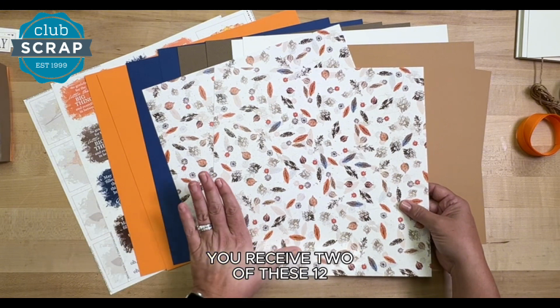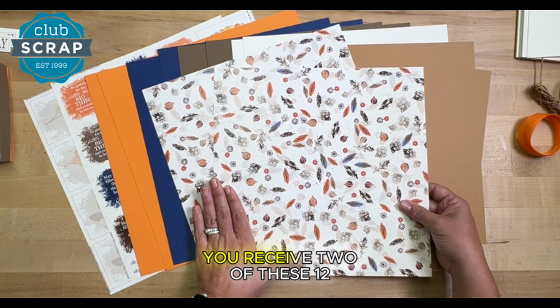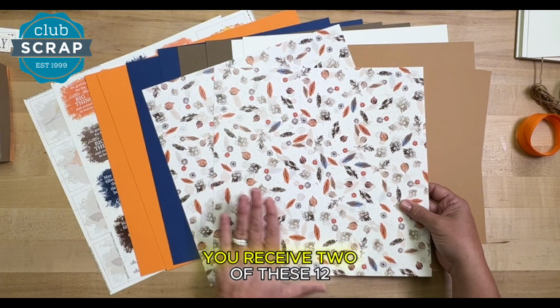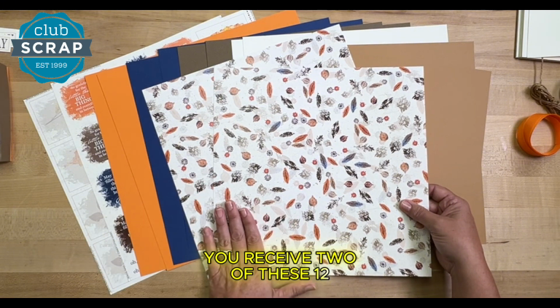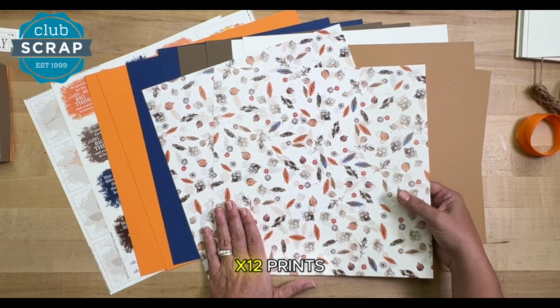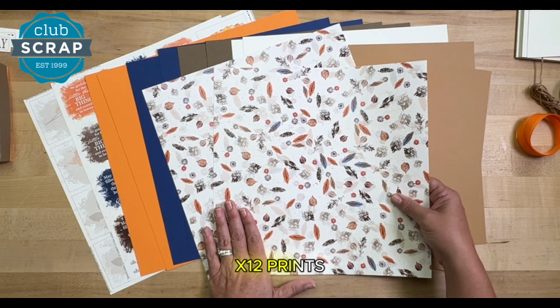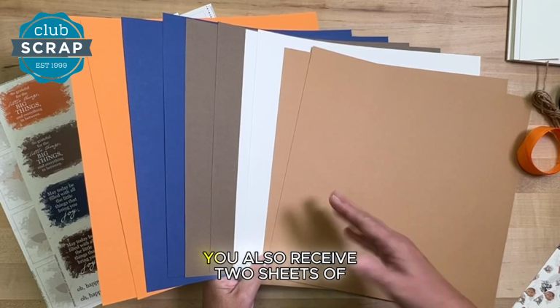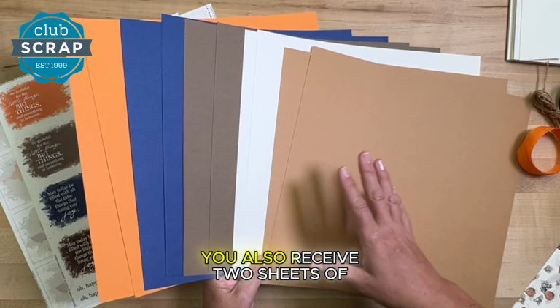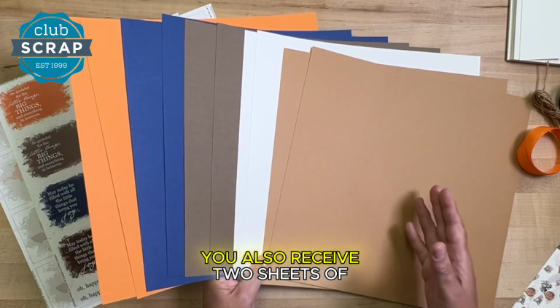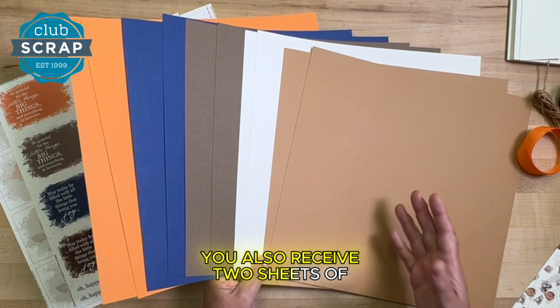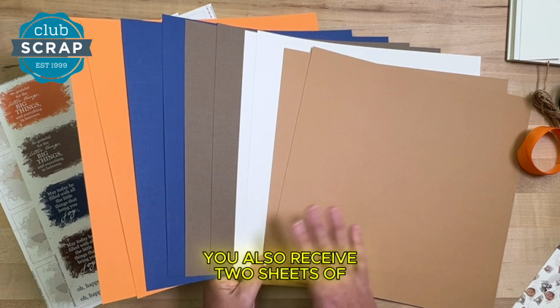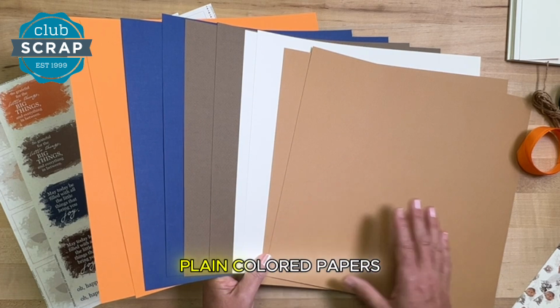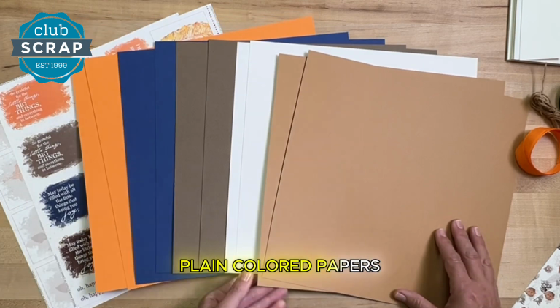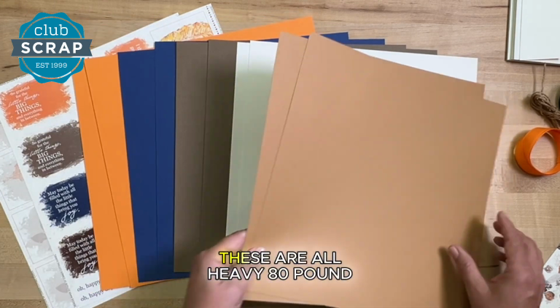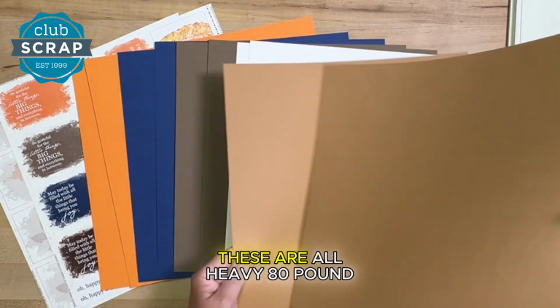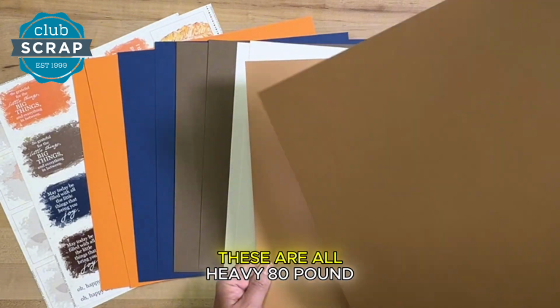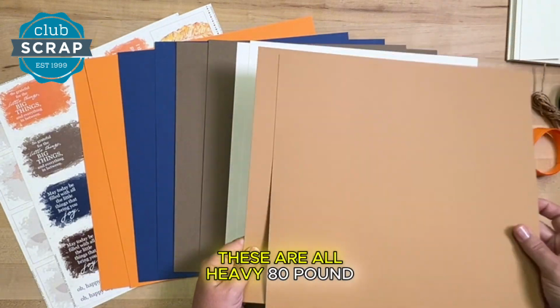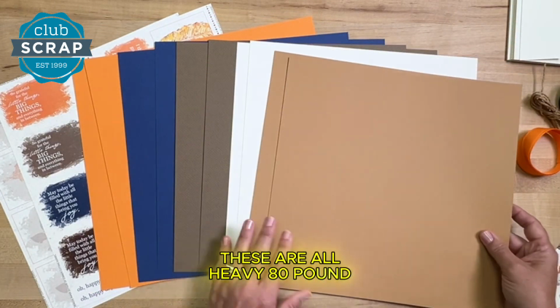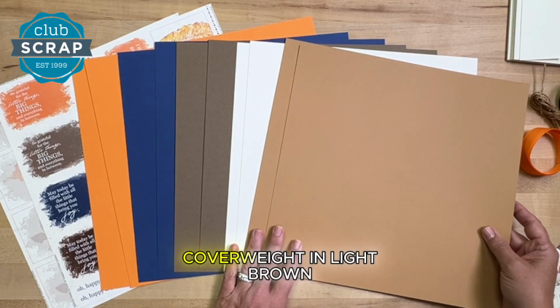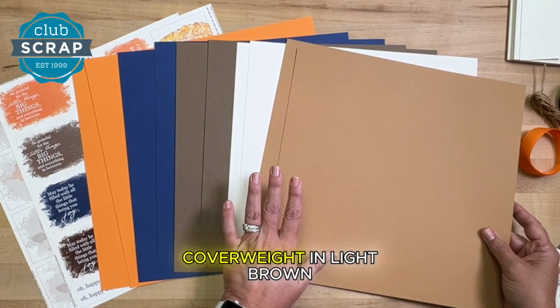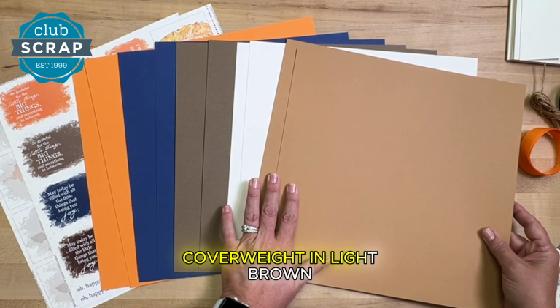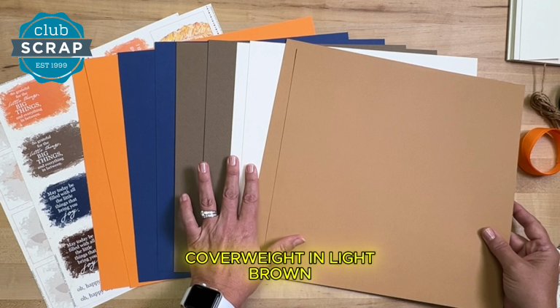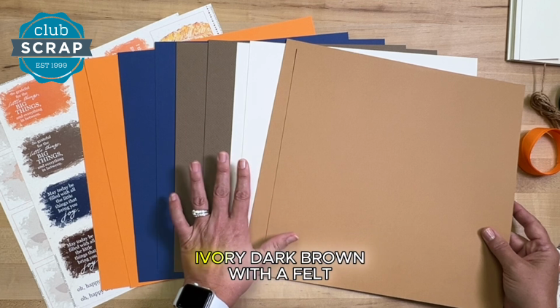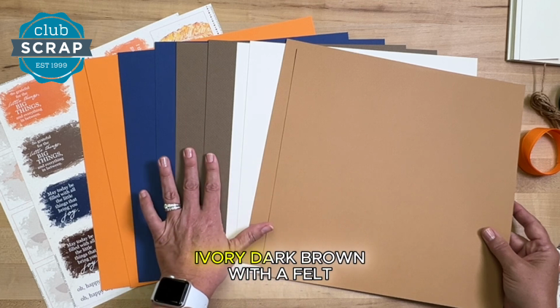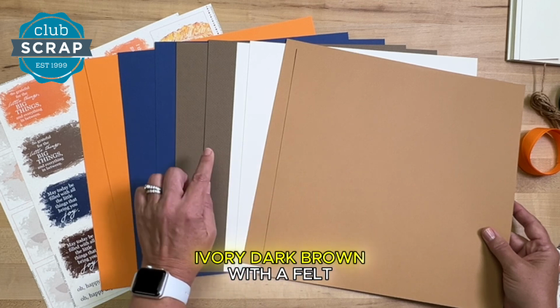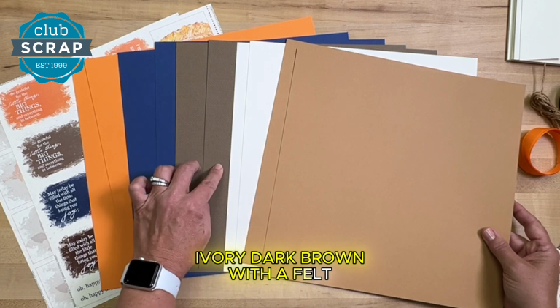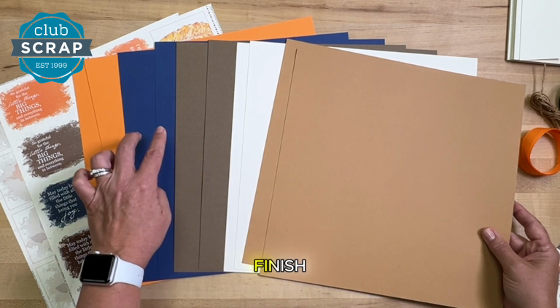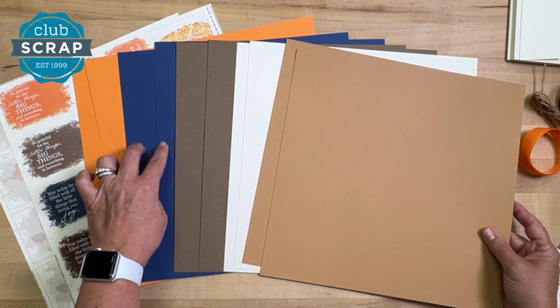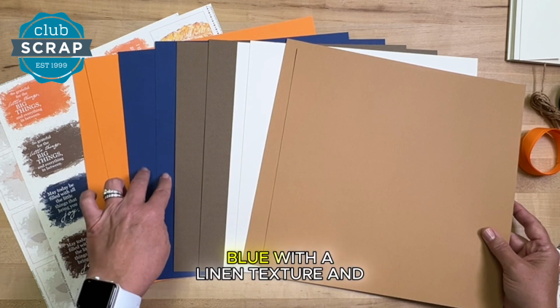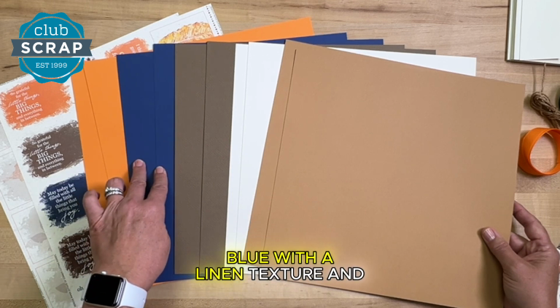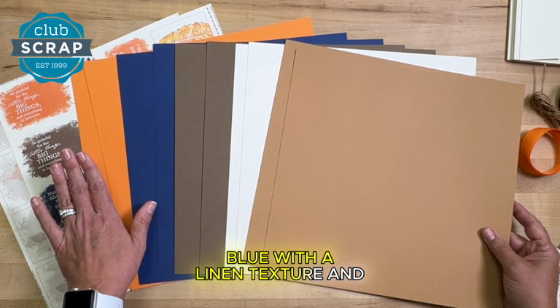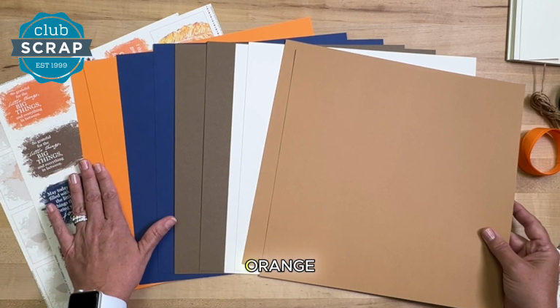You'll receive two of these 12 by 12 prints. You'll also receive two sheets of plain colored papers. These are all heavy 80 pound coverweight in the light brown, ivory, dark brown with a felt finish, blue with a linen texture, and orange.